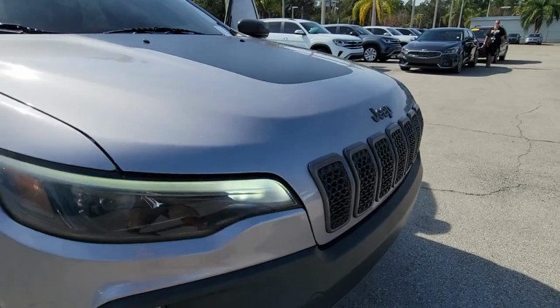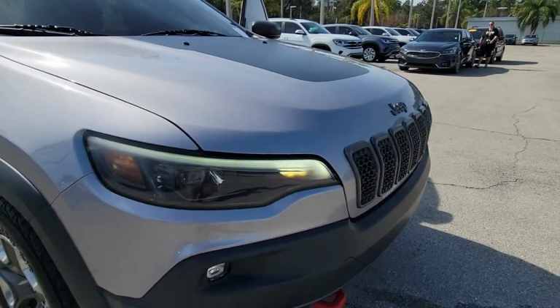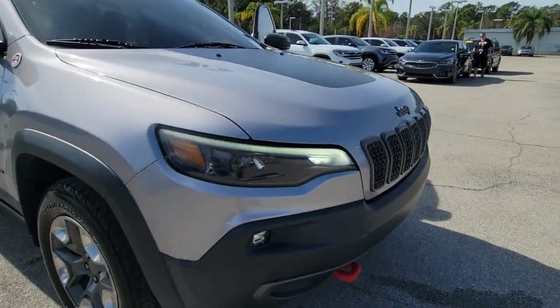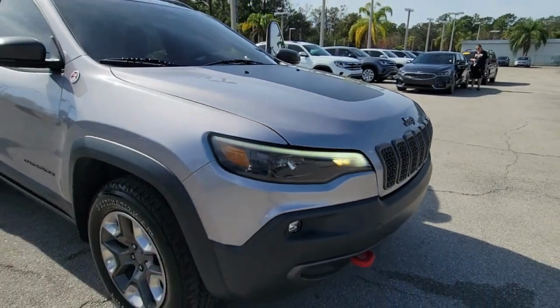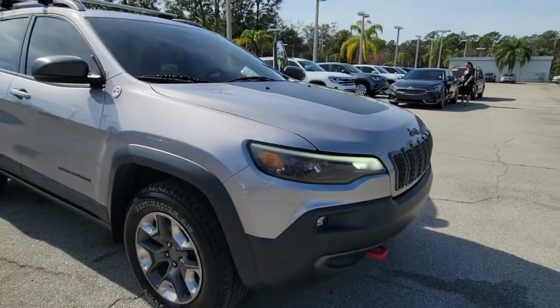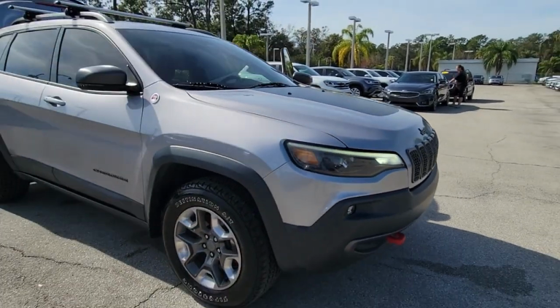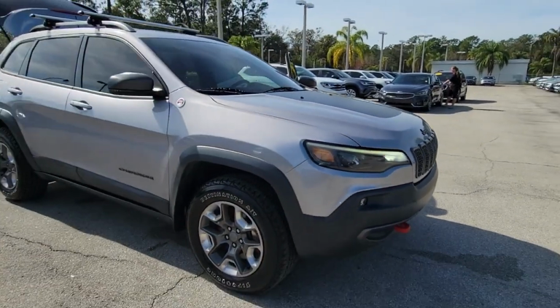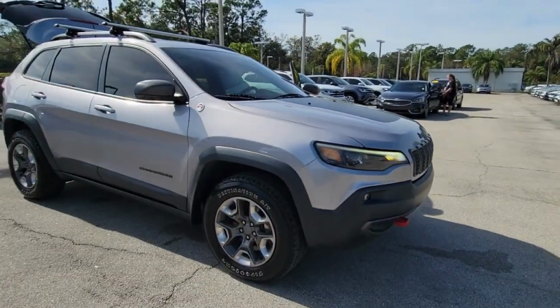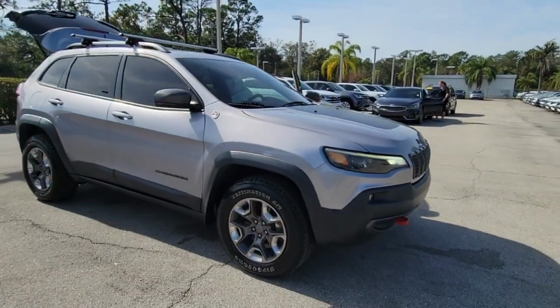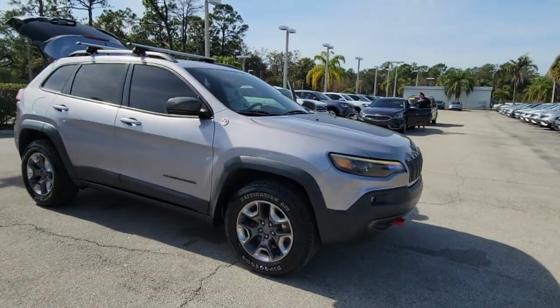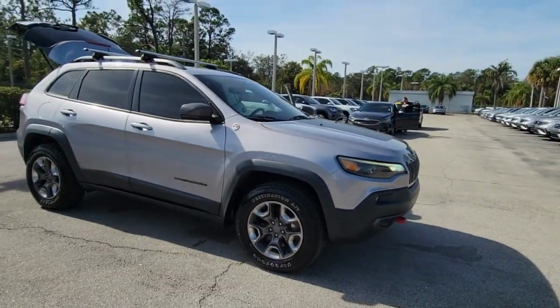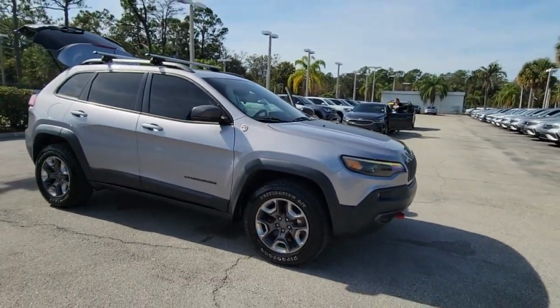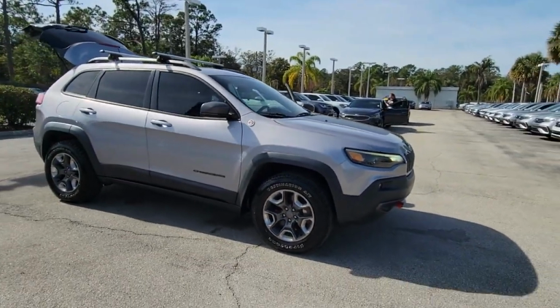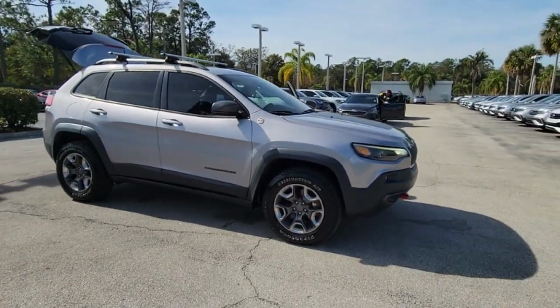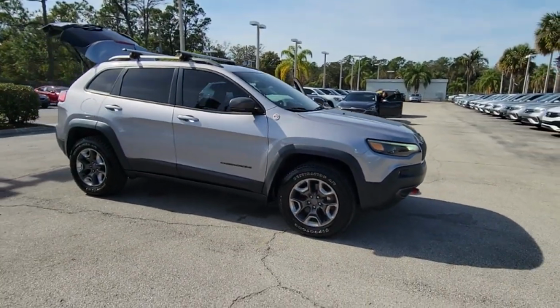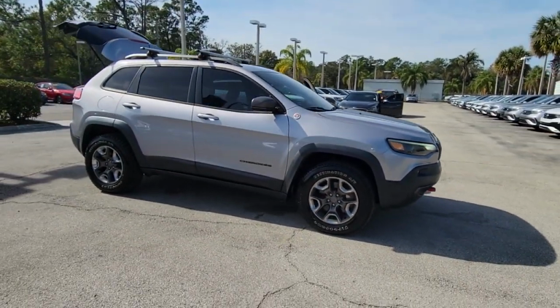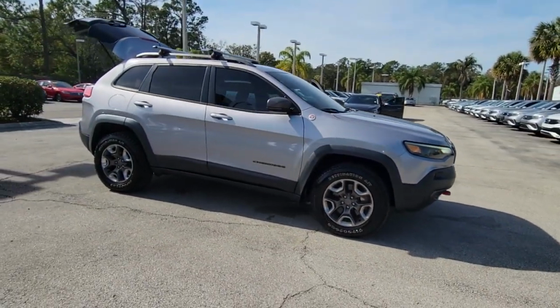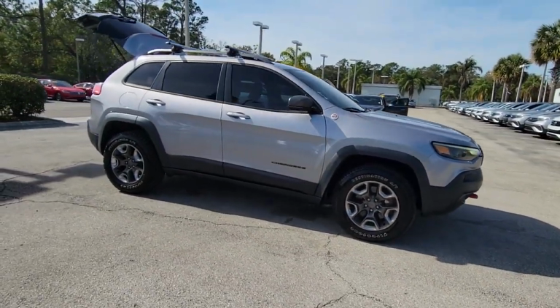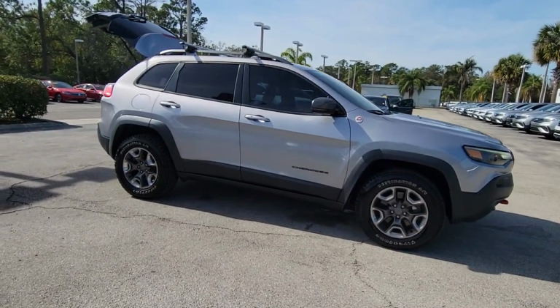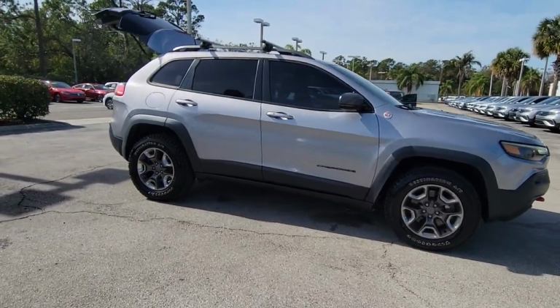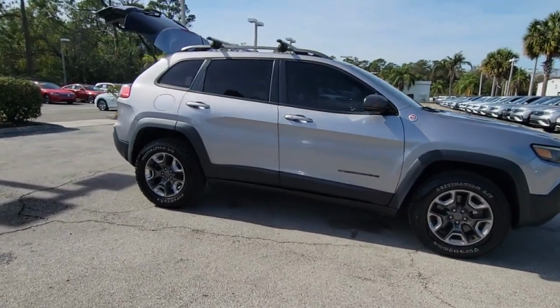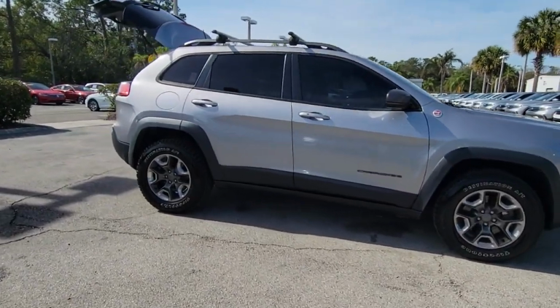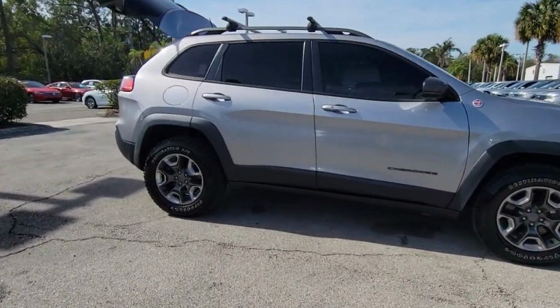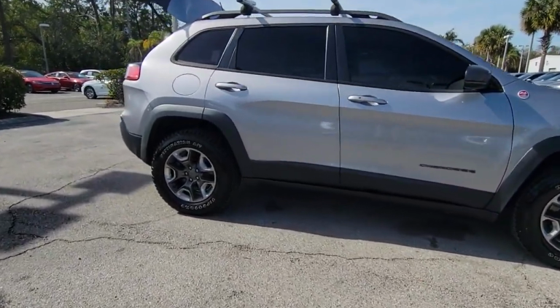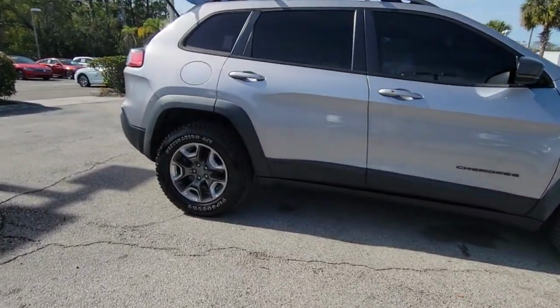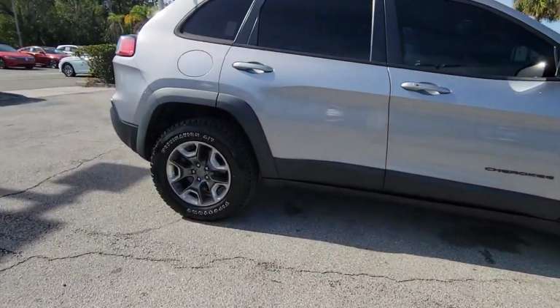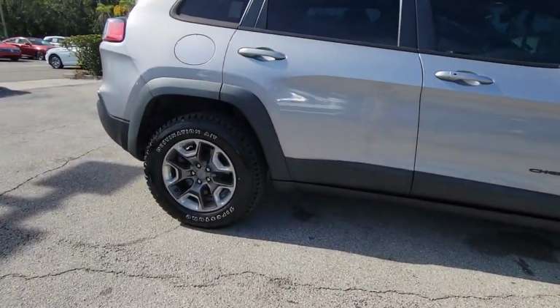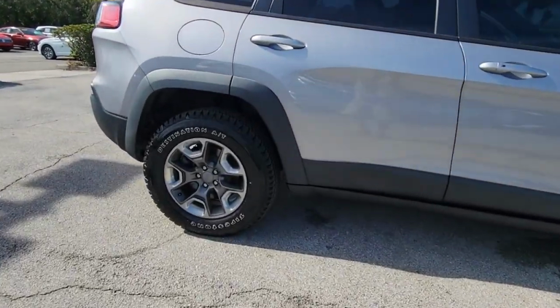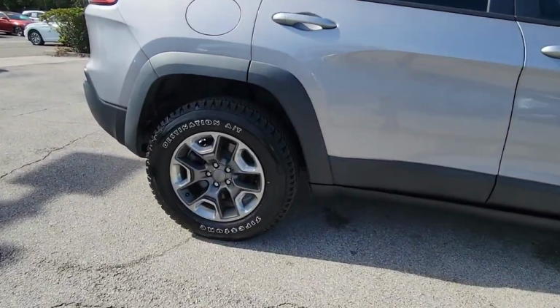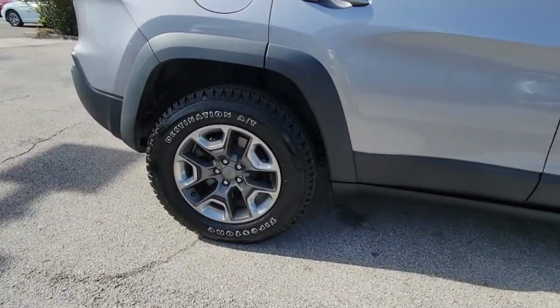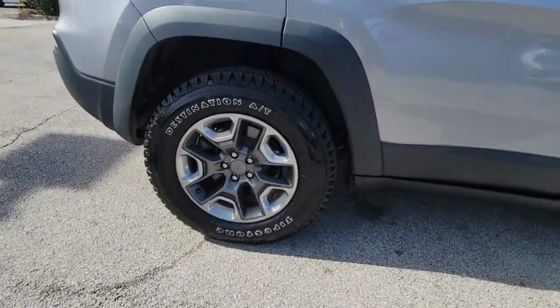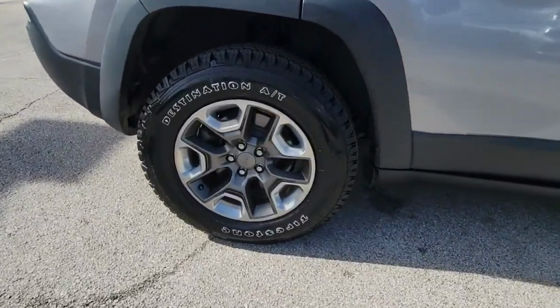Can you see yourself in the 2019 Jeep Cherokee? With less than 80,000 miles on the odometer, this vehicle stands out from the rest.